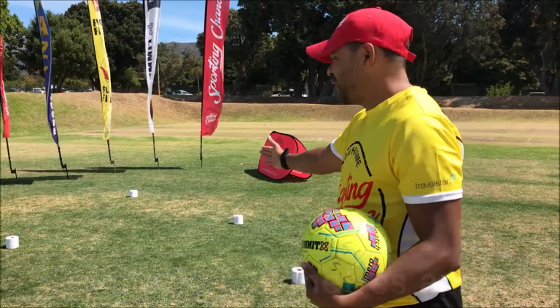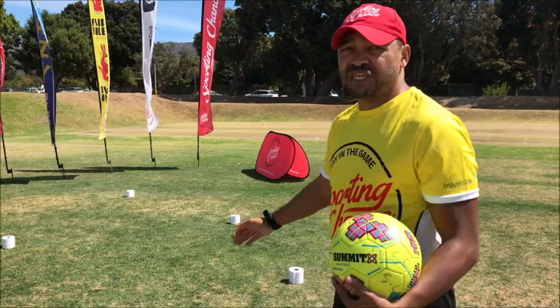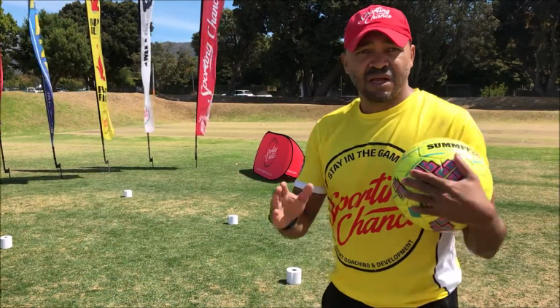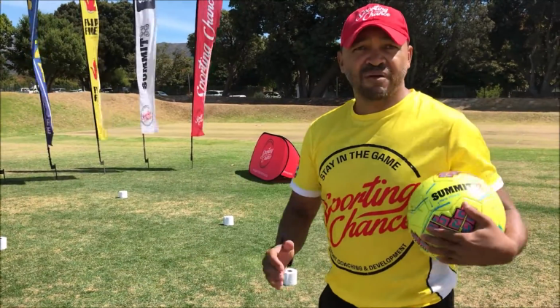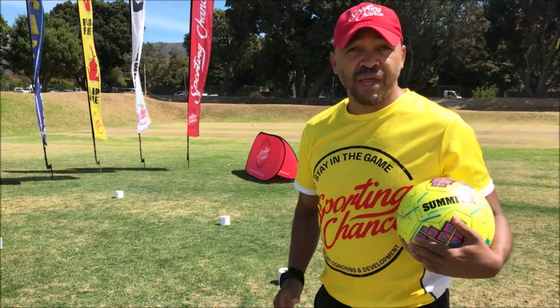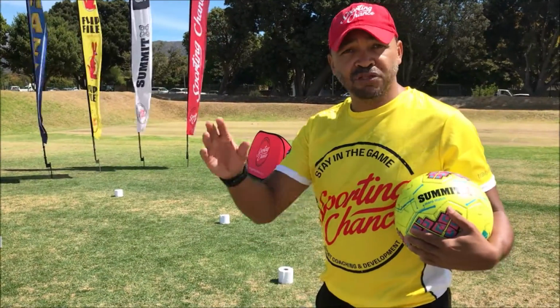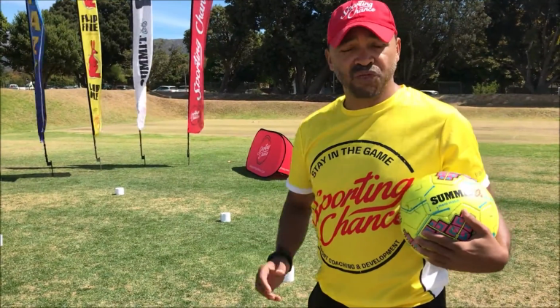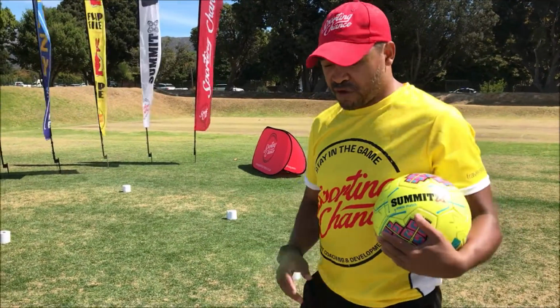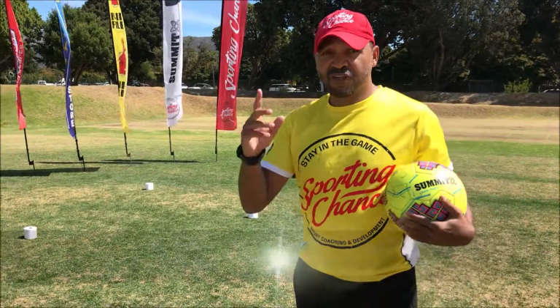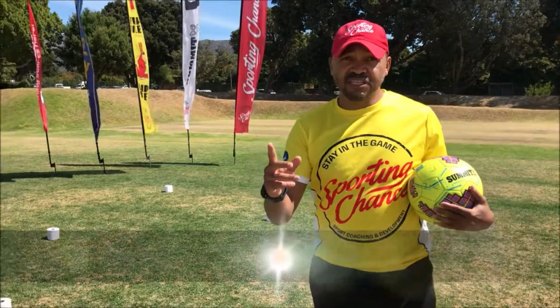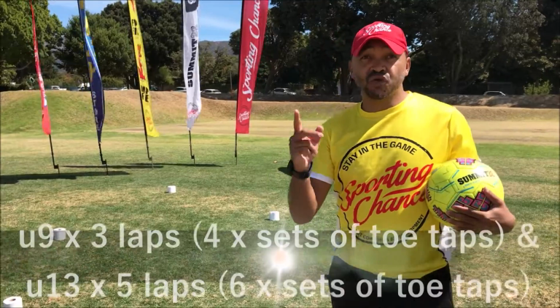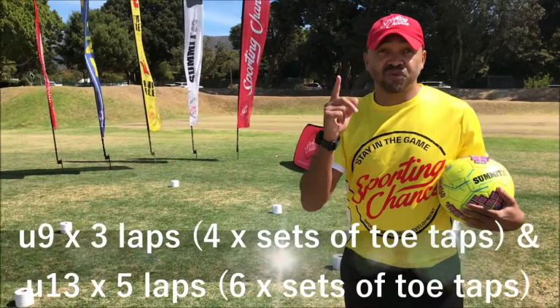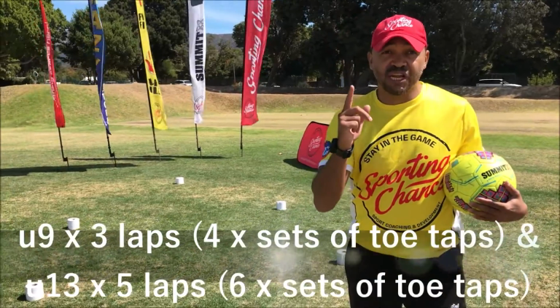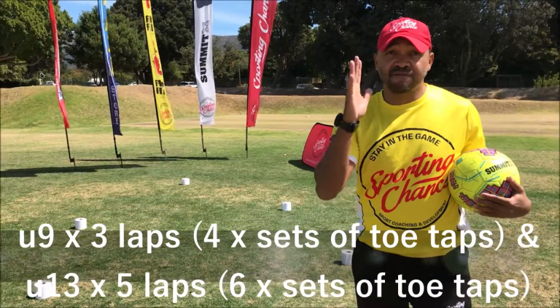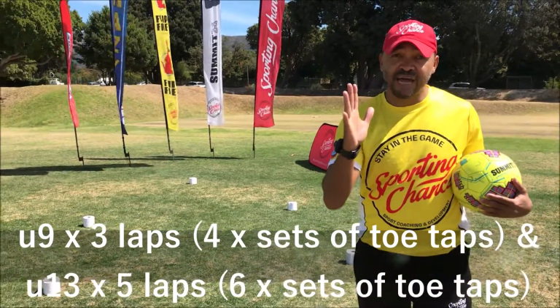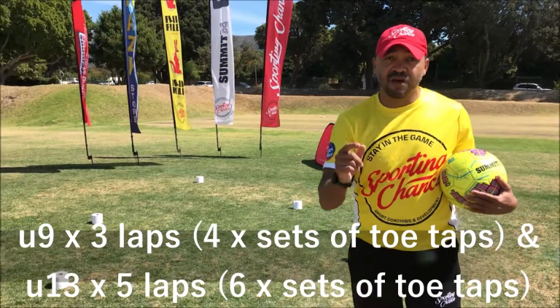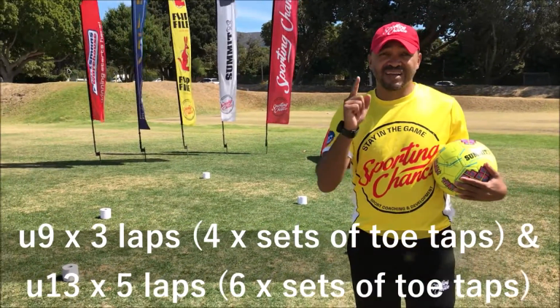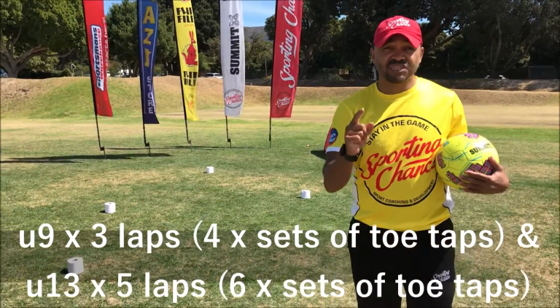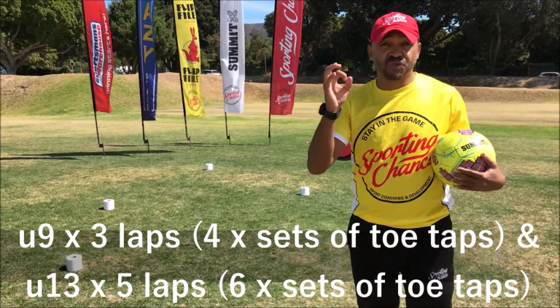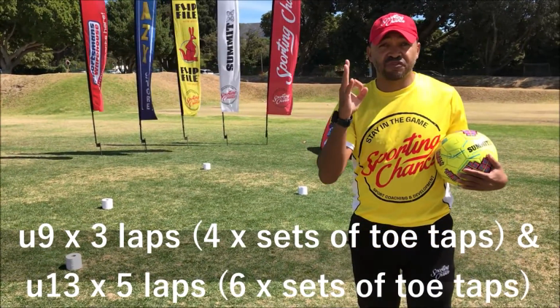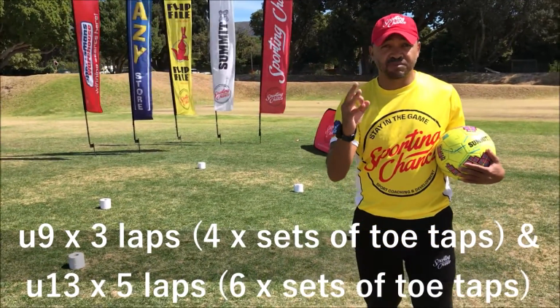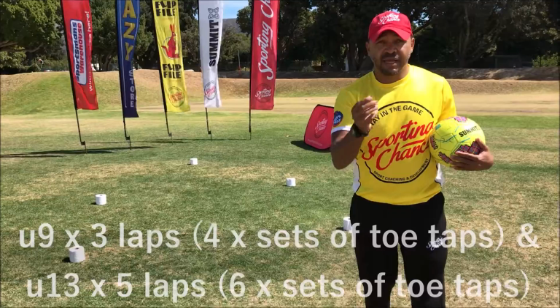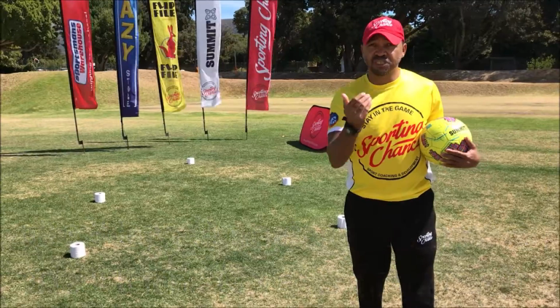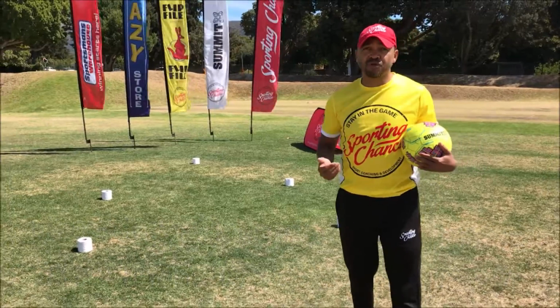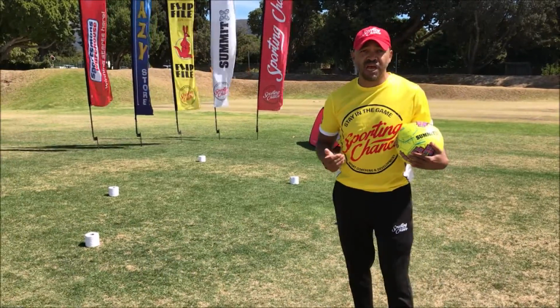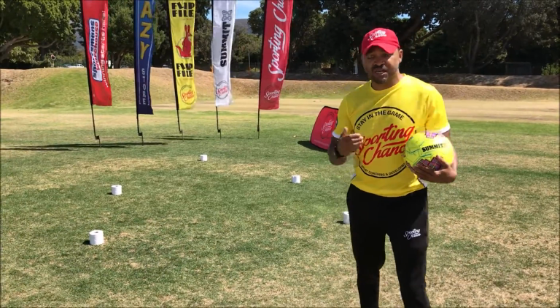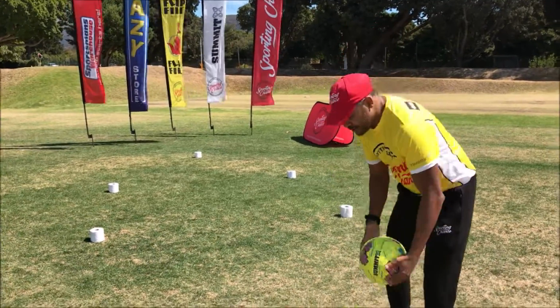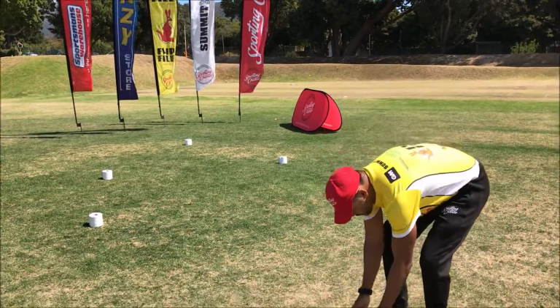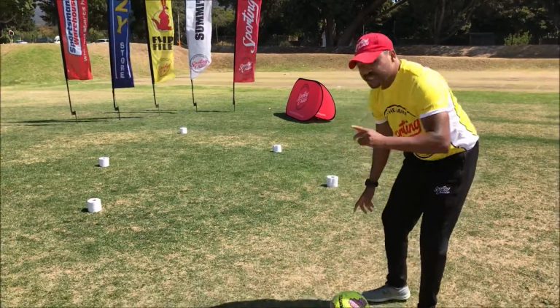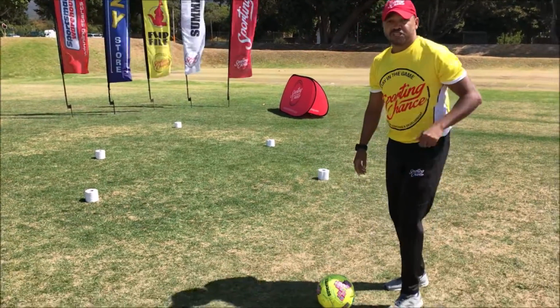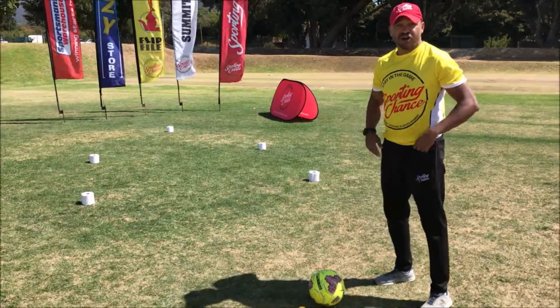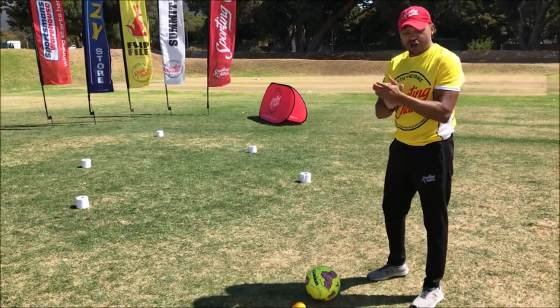The middle station we have a square marked two by two. For the under 13s you have to do this challenge five times, for the under 9s you have to do it three times. I'm just going to walk you through the challenge. Firstly, you've got to start on go.